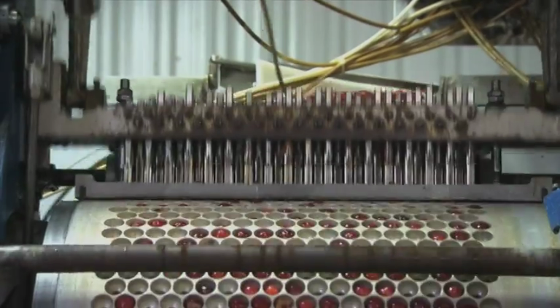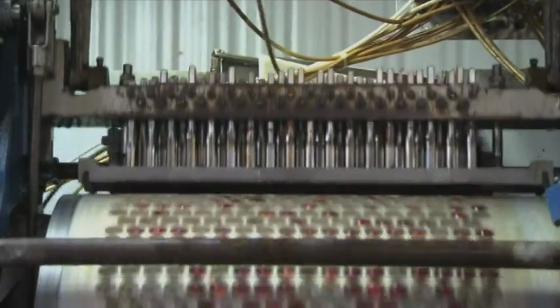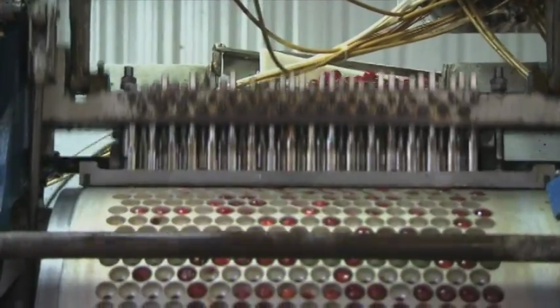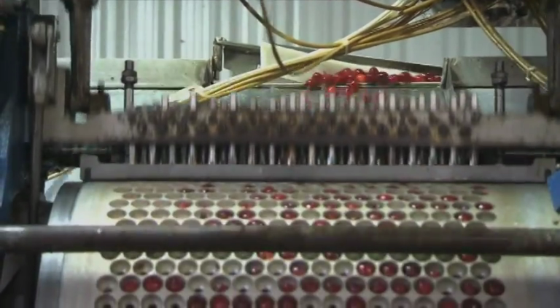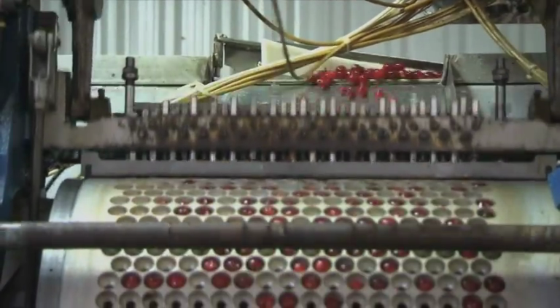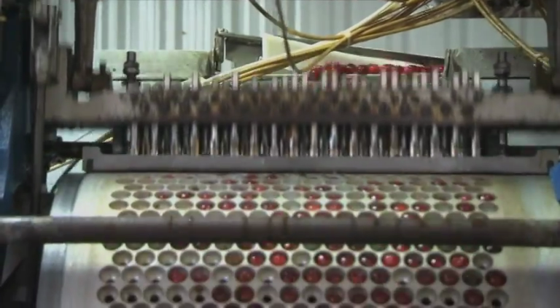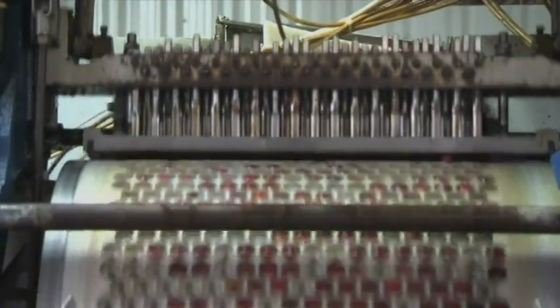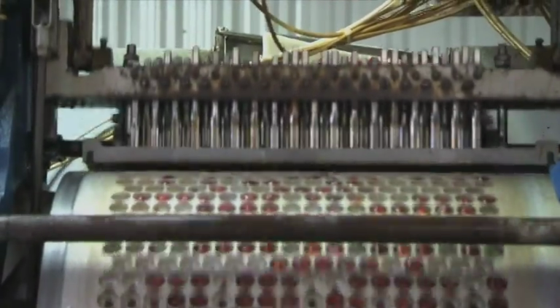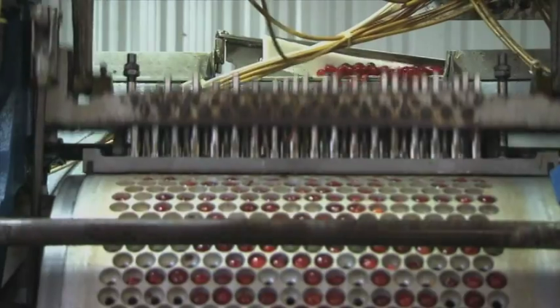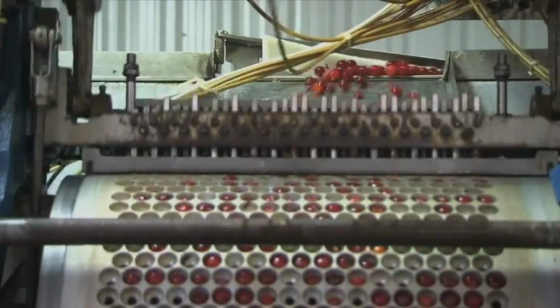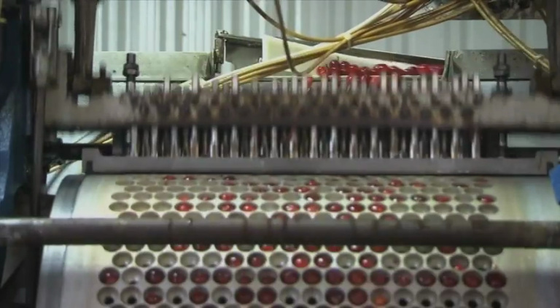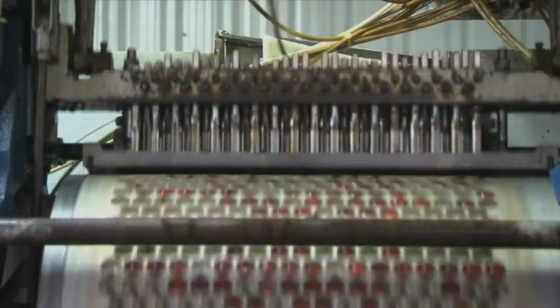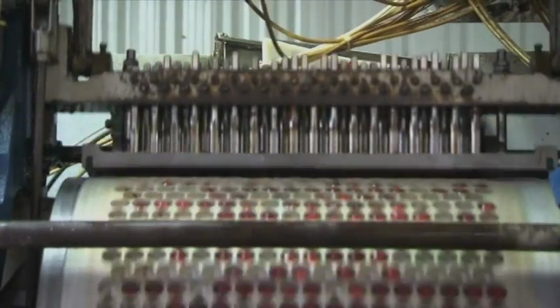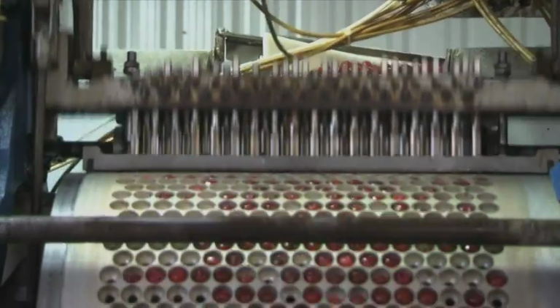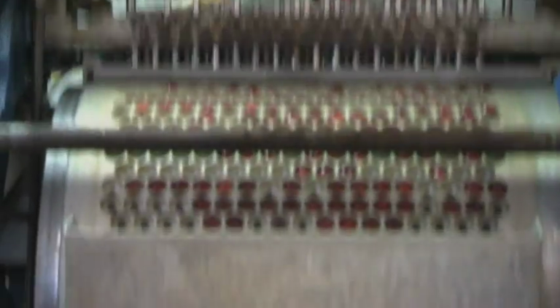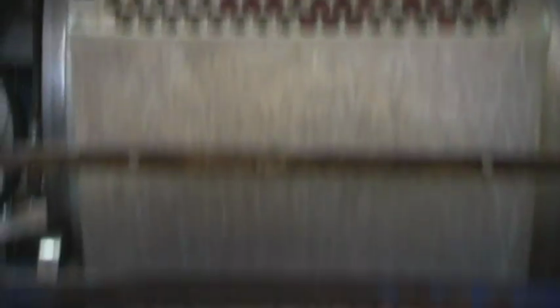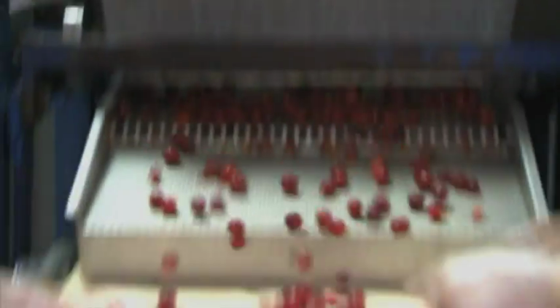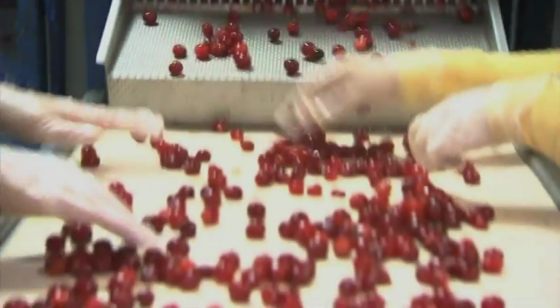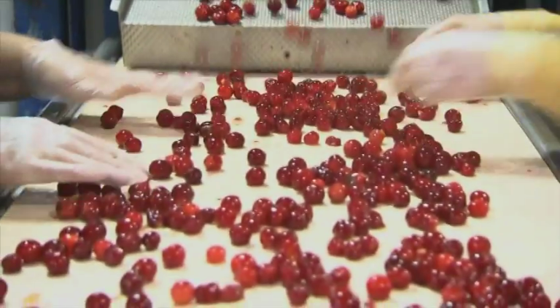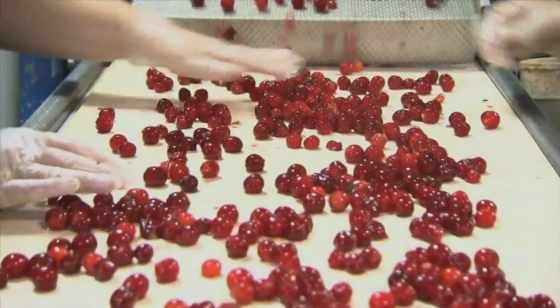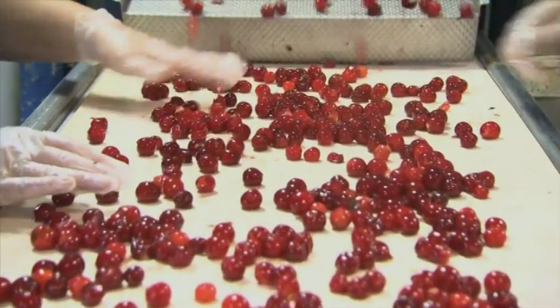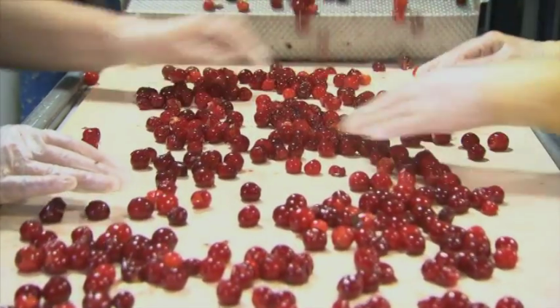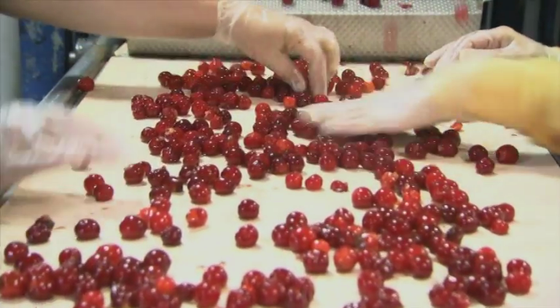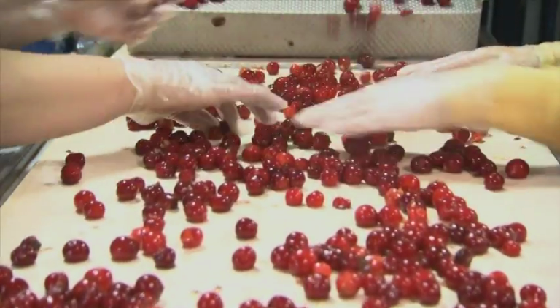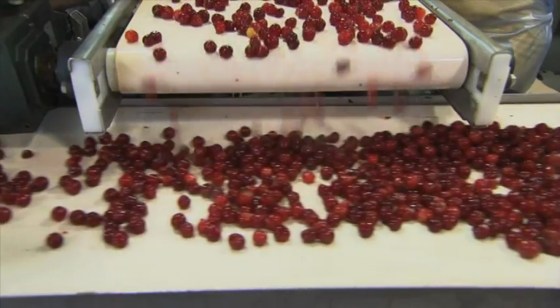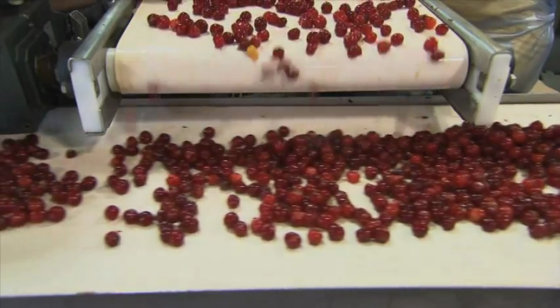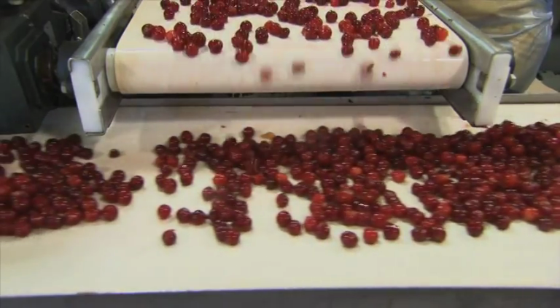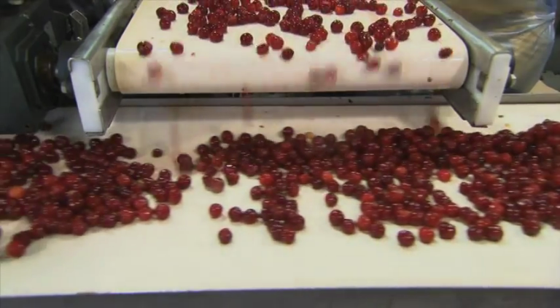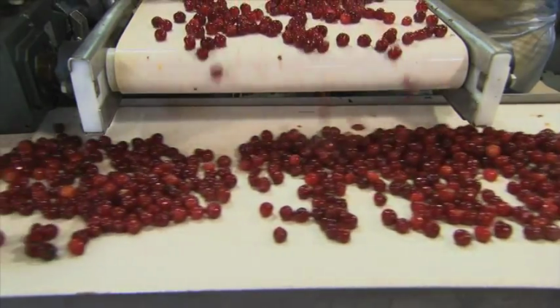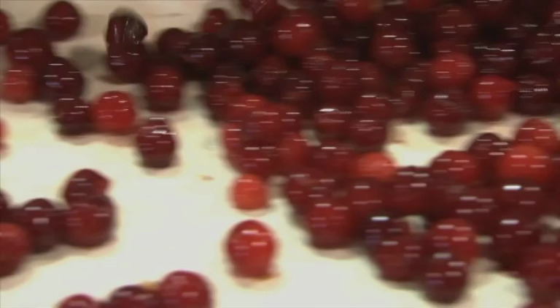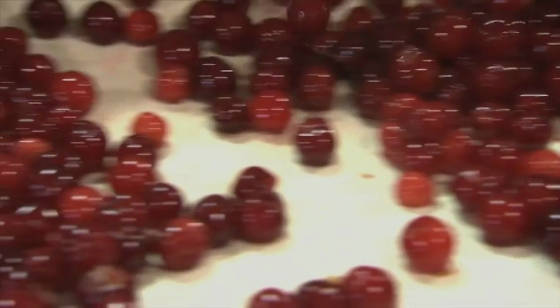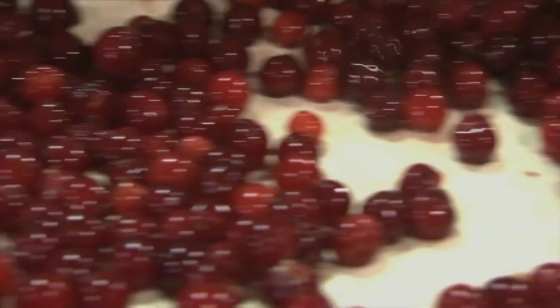Whoa, what is that thing? It's a pitting machine — it takes the pits out of the cherries. Wow, that makes the job easier. If we had to do that by hand, it would take forever. Wow, they're beautiful. Yeah, and then they'll get all smashed. I worry about you sometimes, buddy.